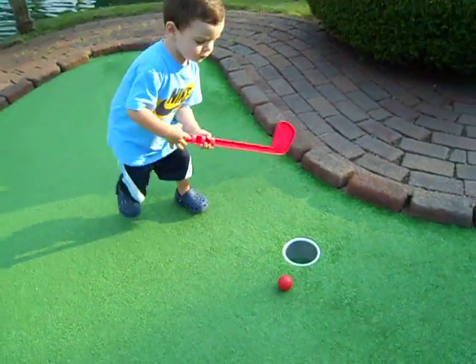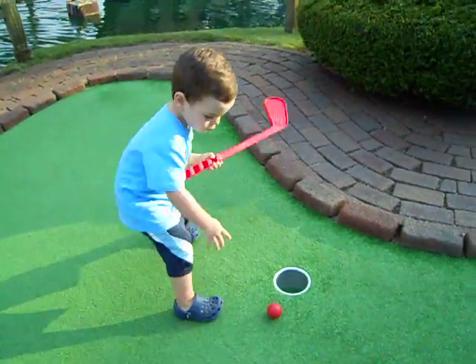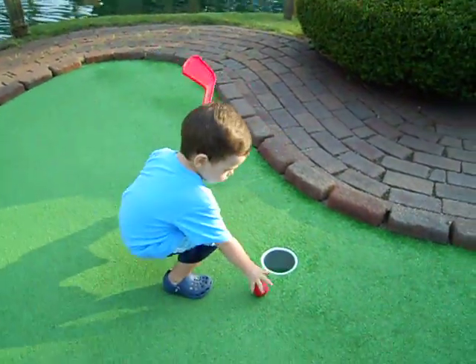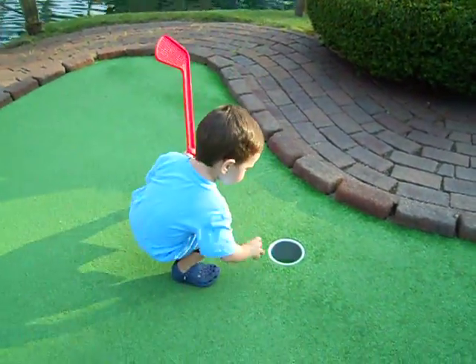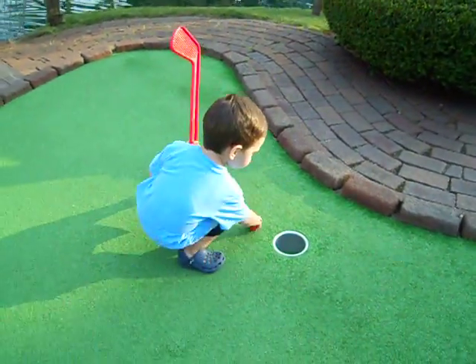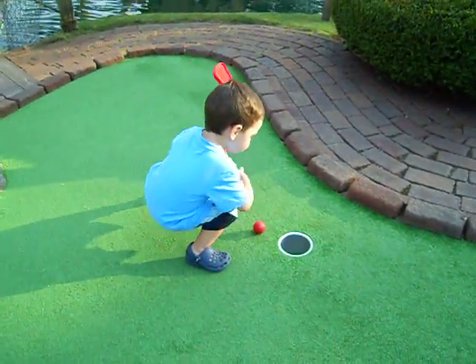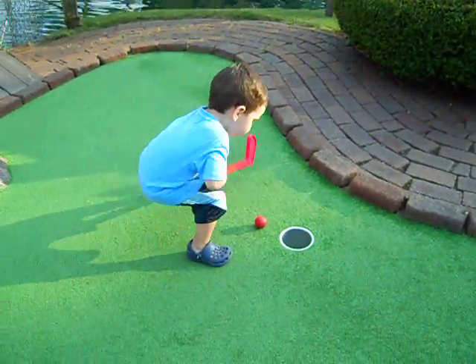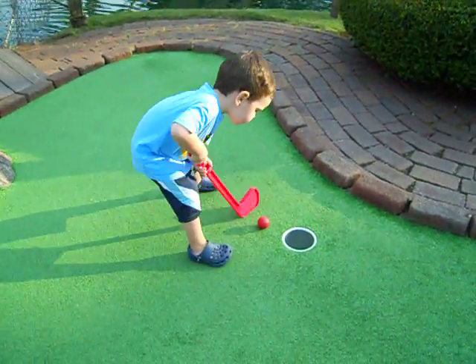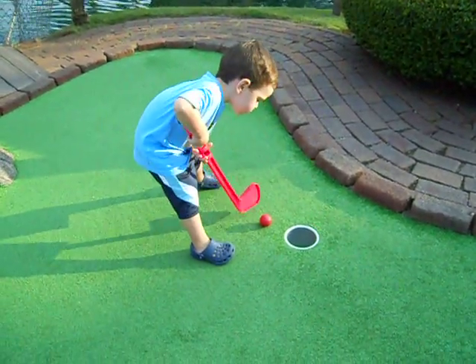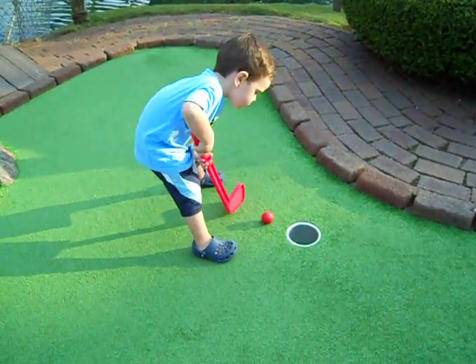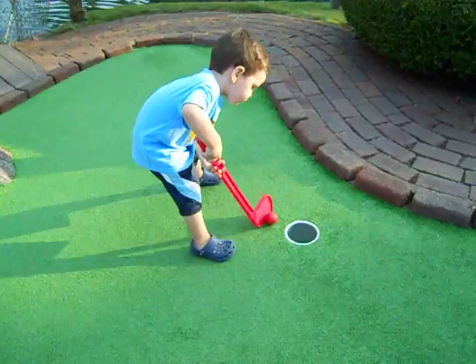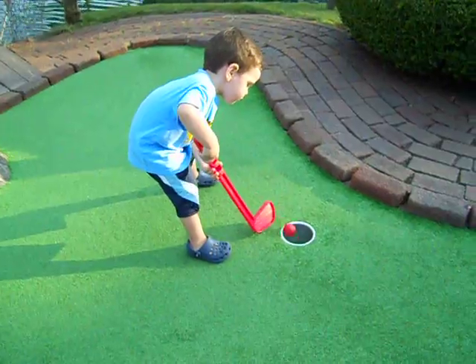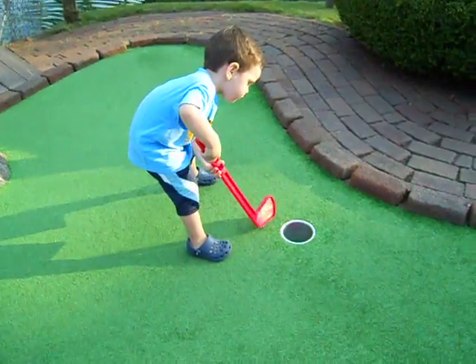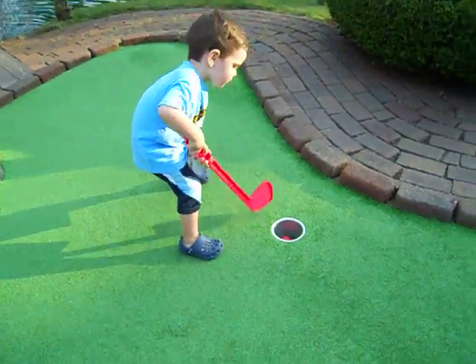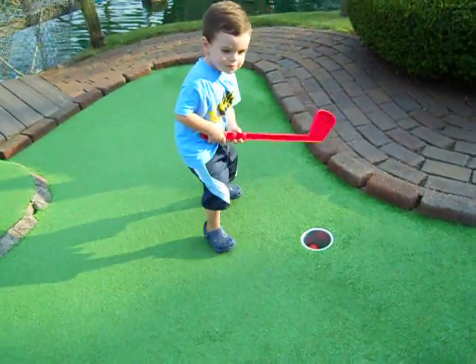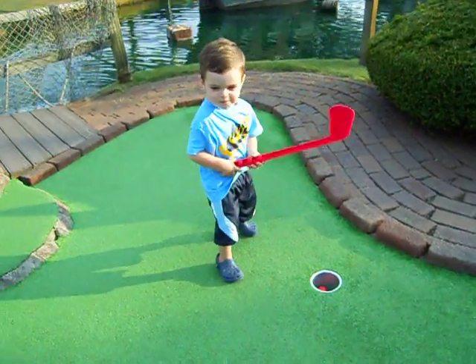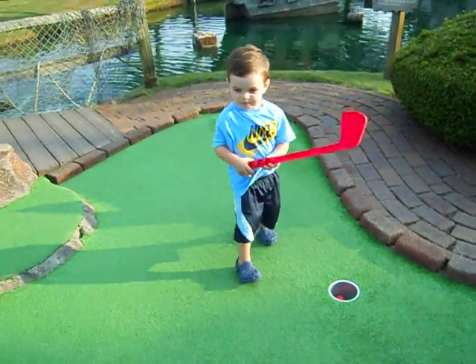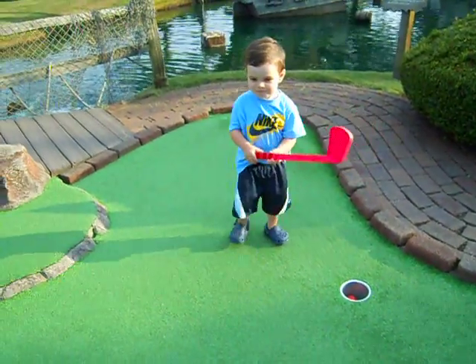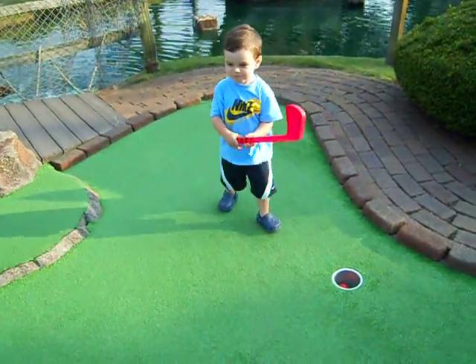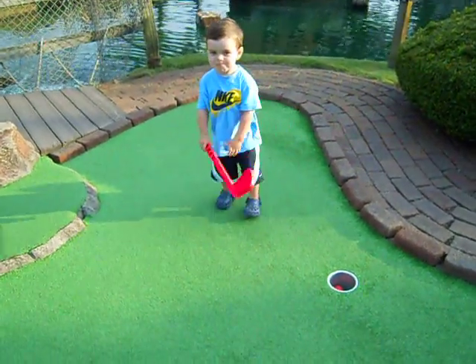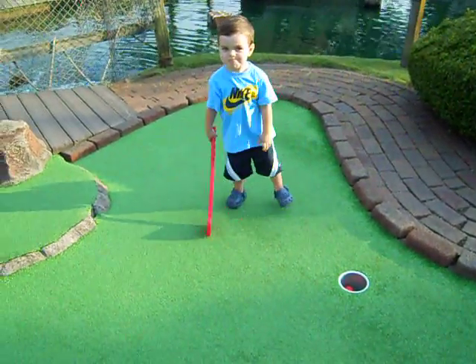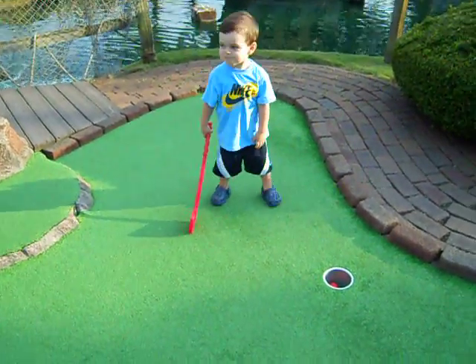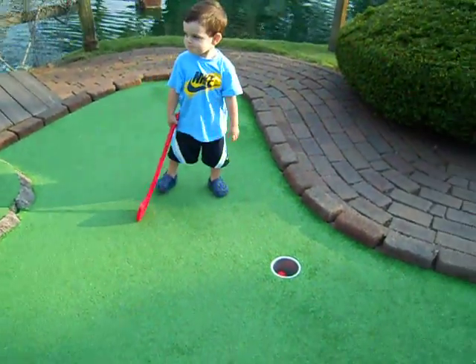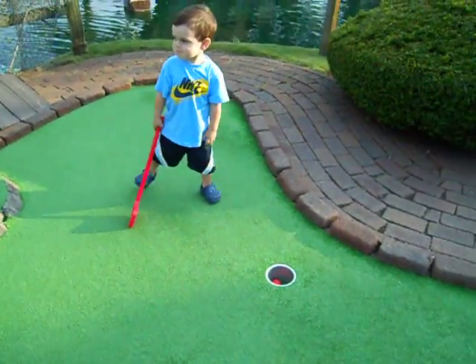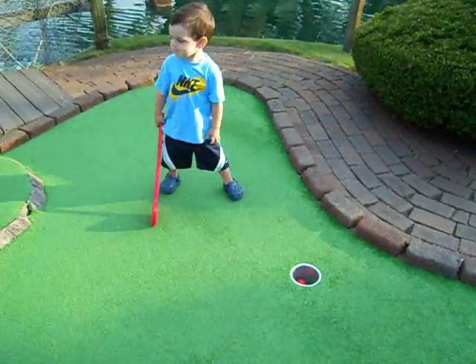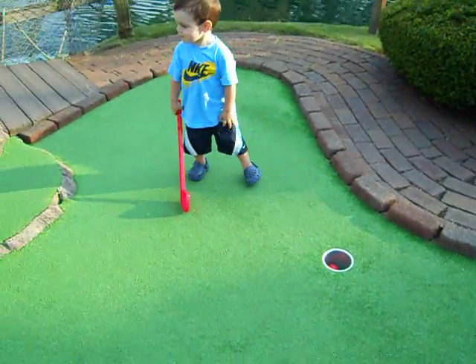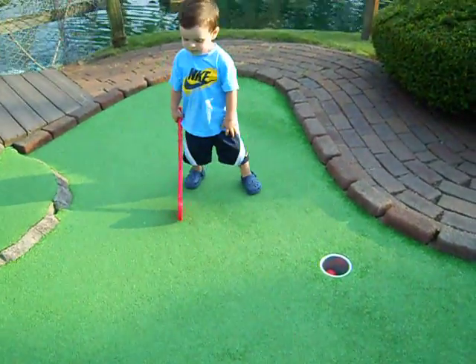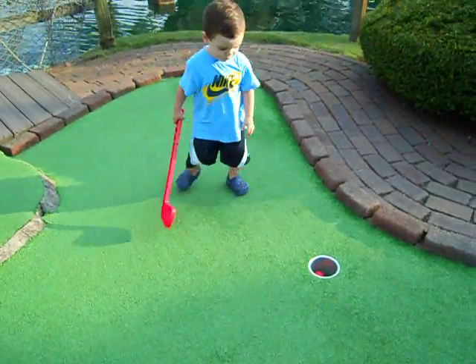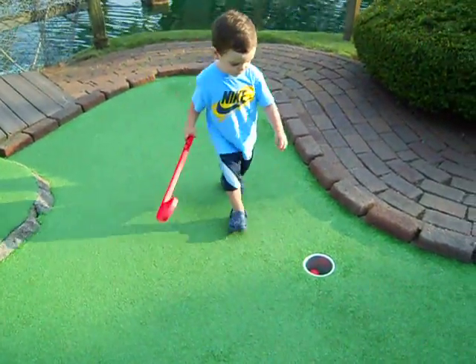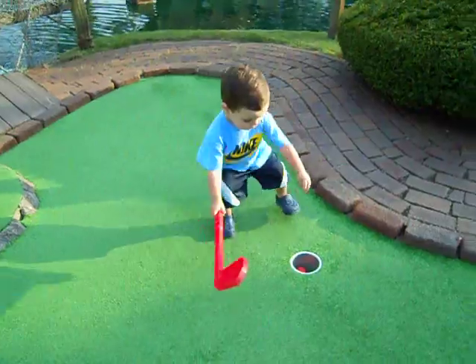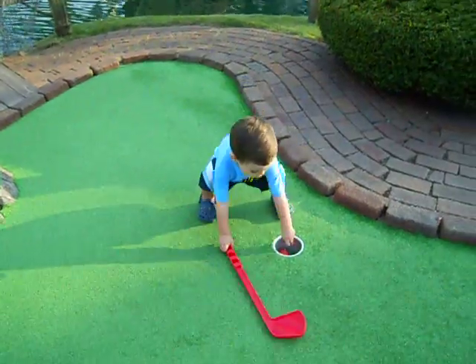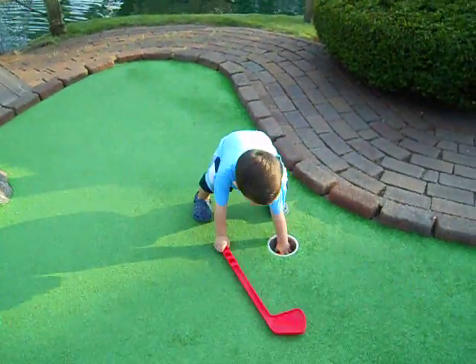Oh, almost, buddy. Woo! Yay! You did it! Gotta get it out now. You gotta get off the green, Jimoula.